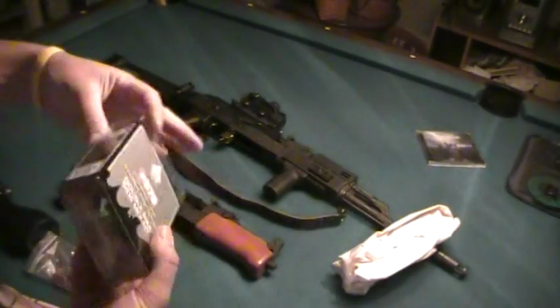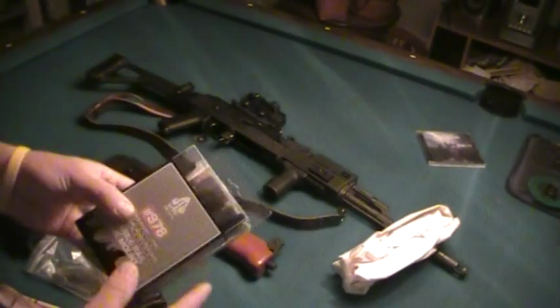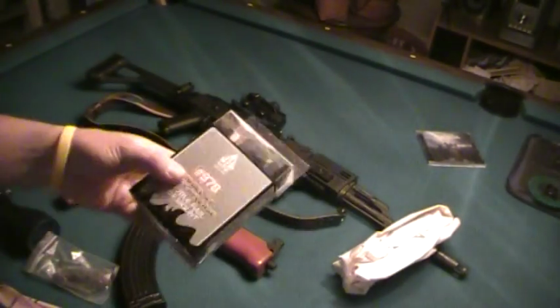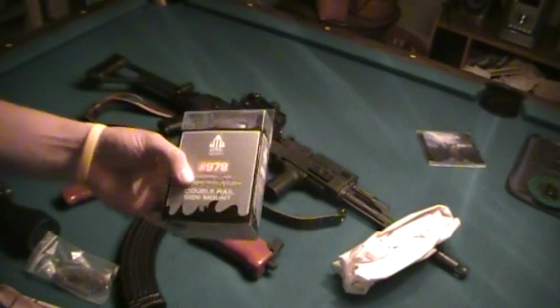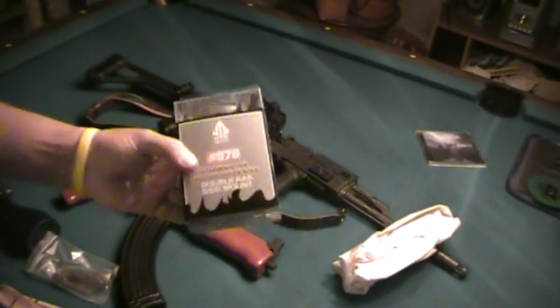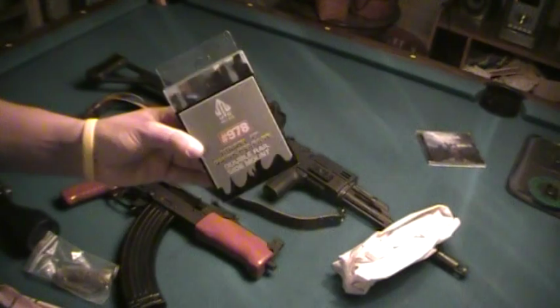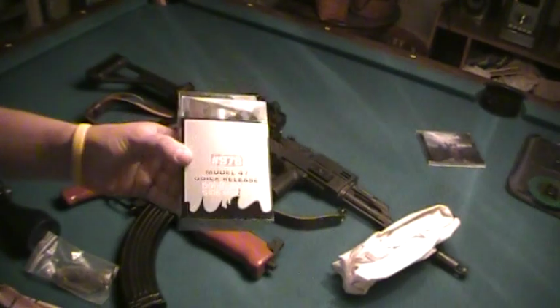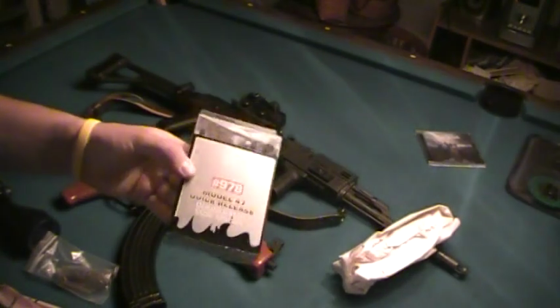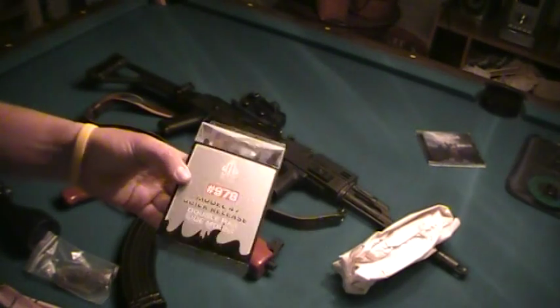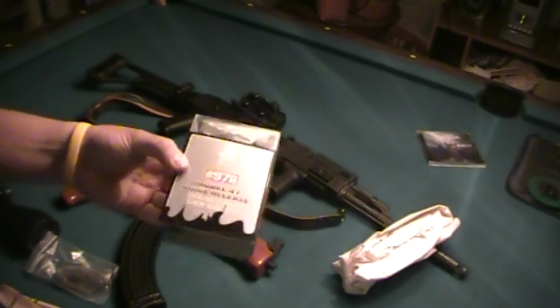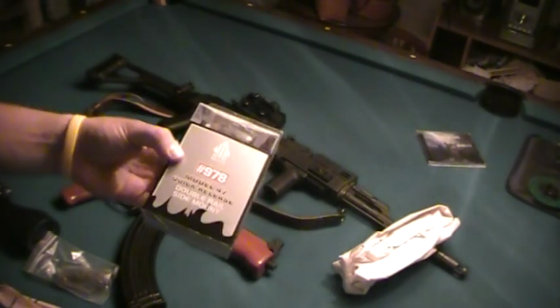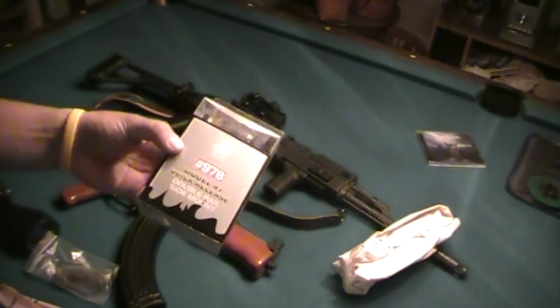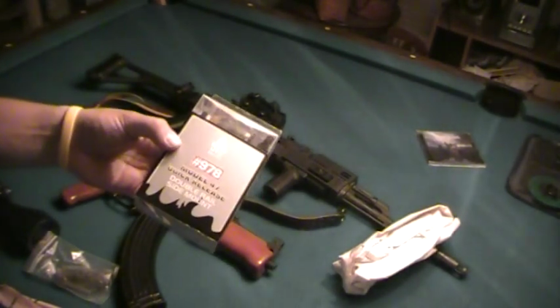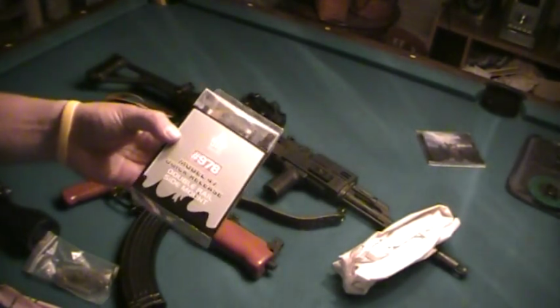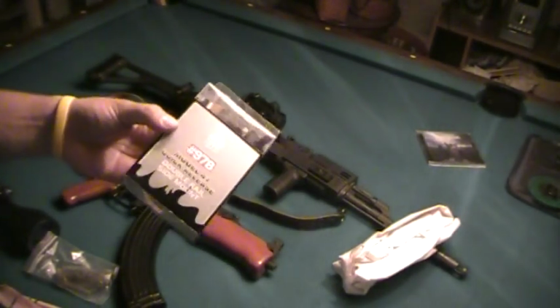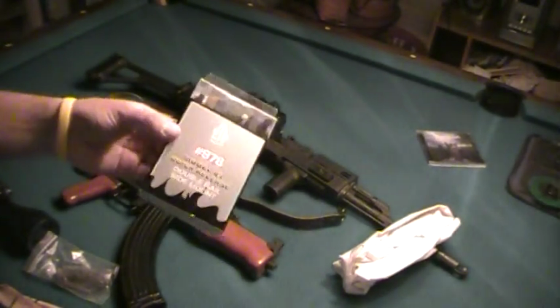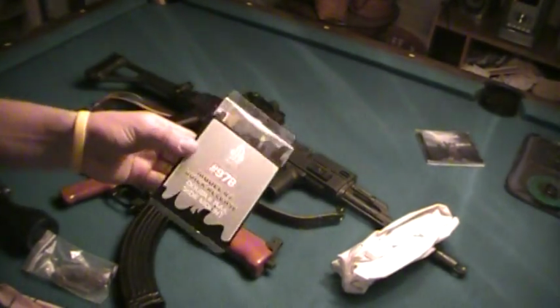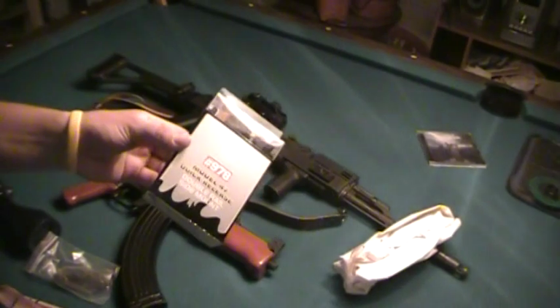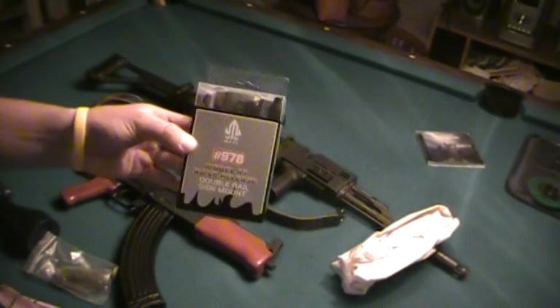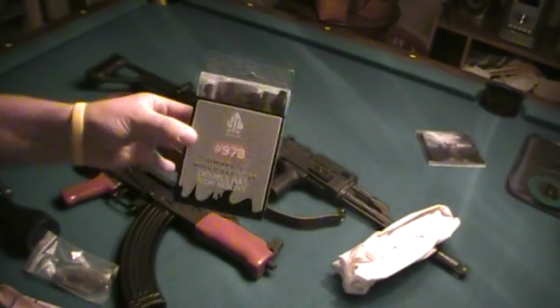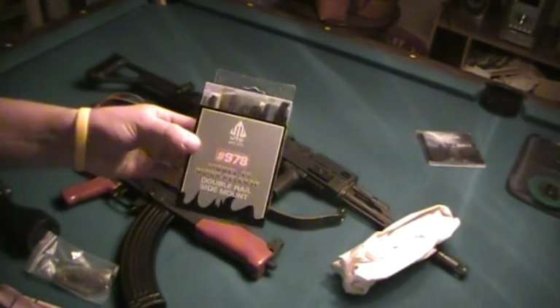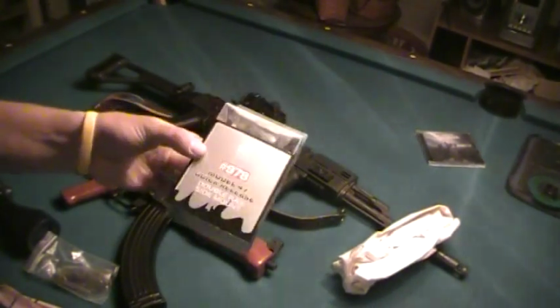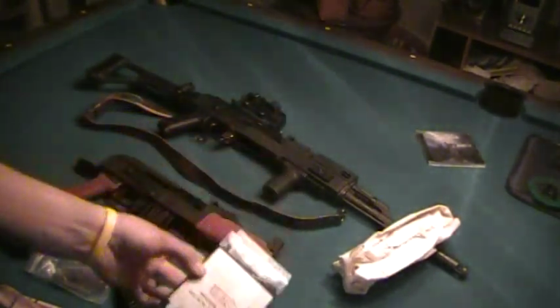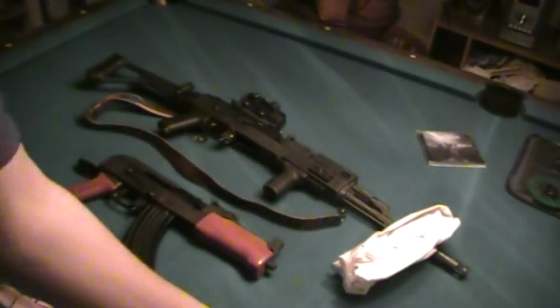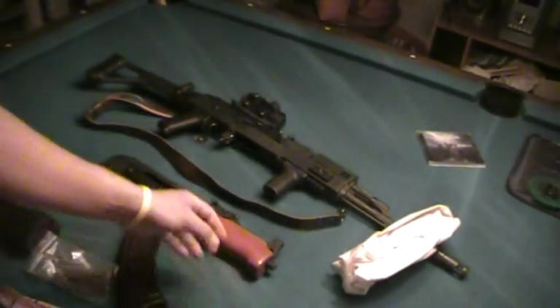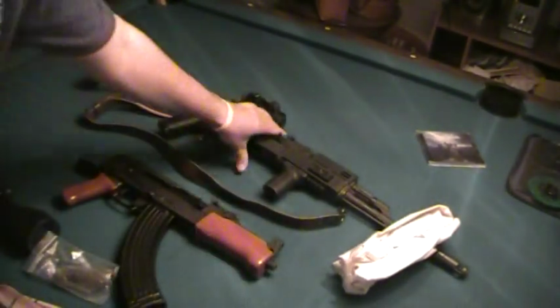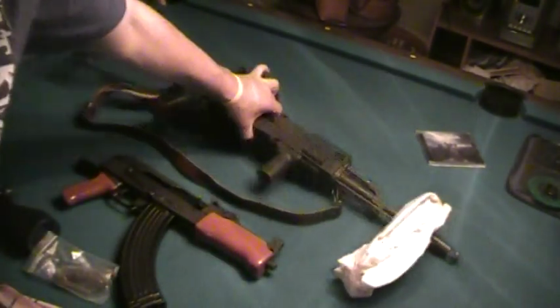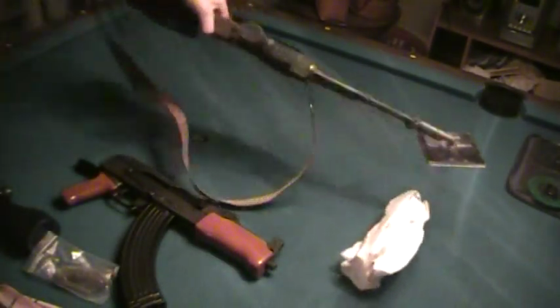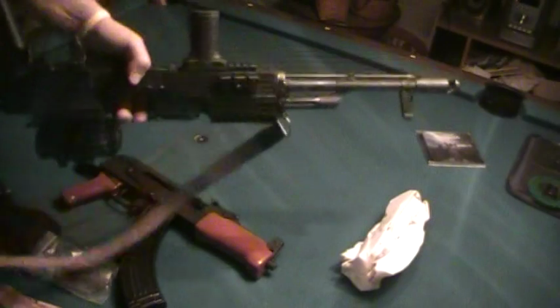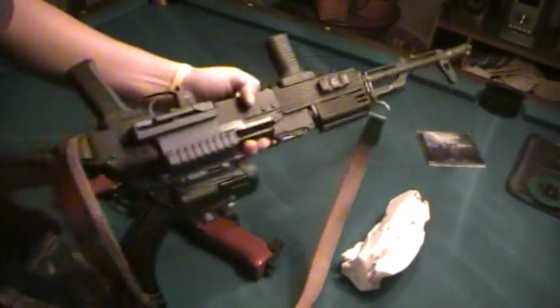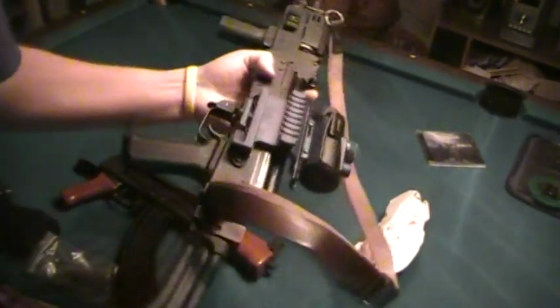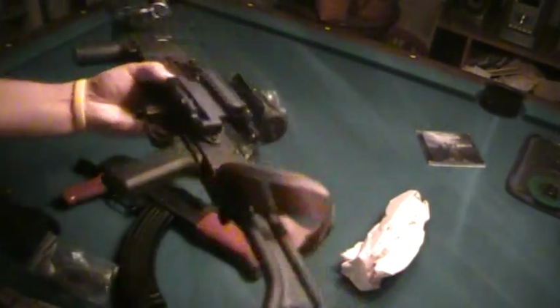First thing, I got the UTG Generation 5 quick release AK scope mount. It's the exact same one that I have here already.